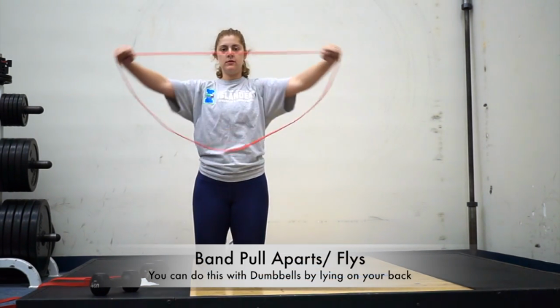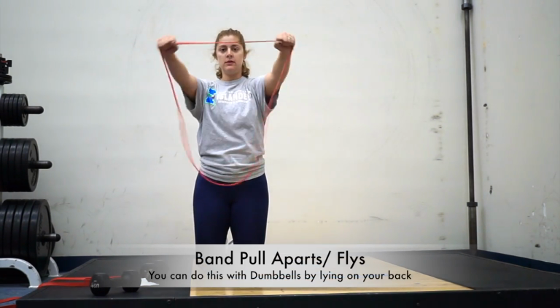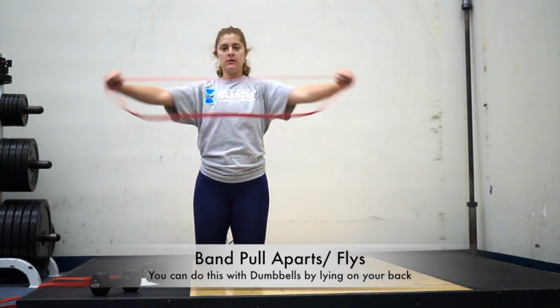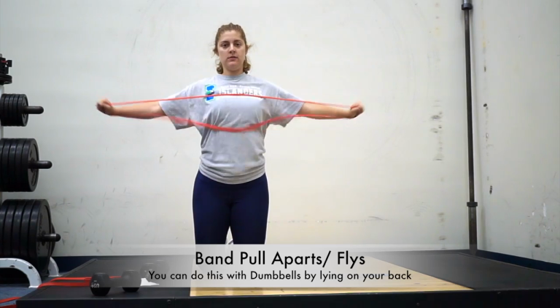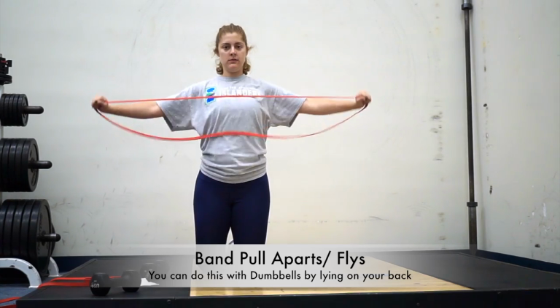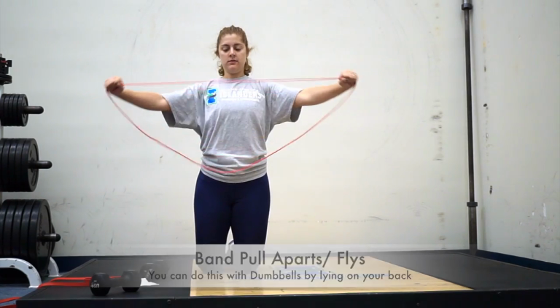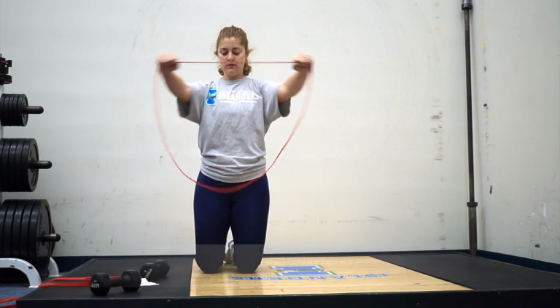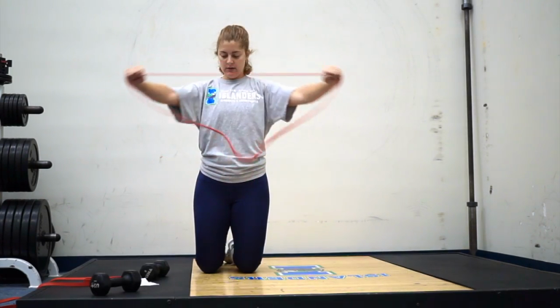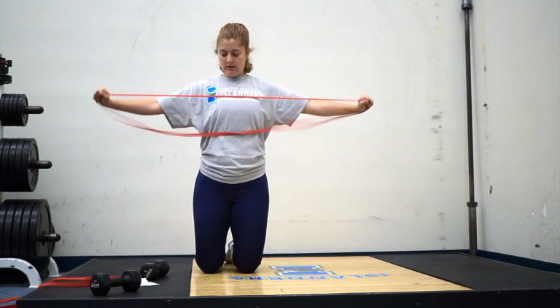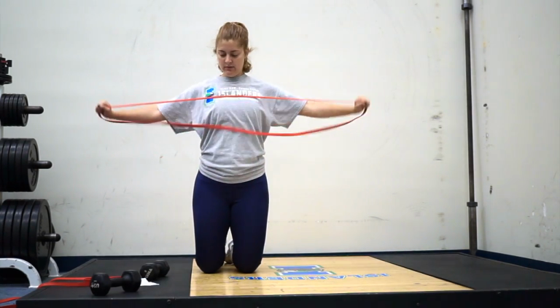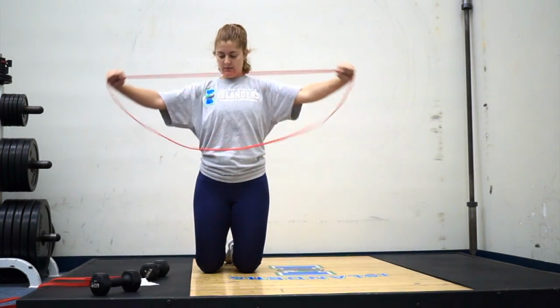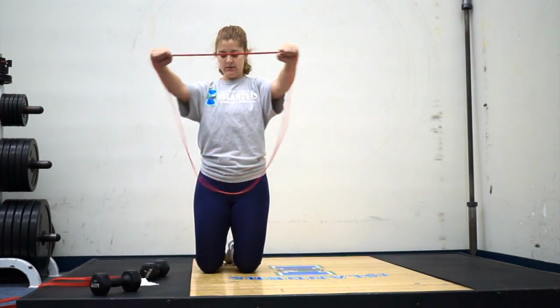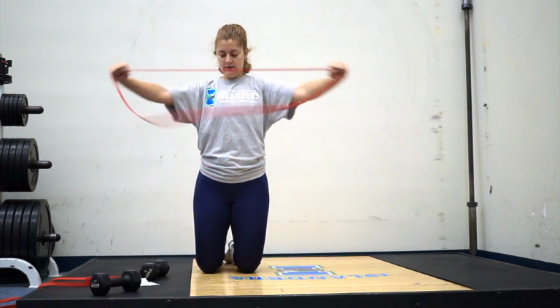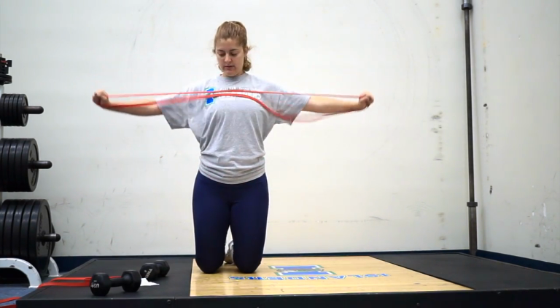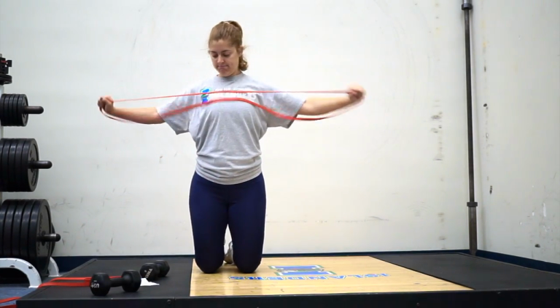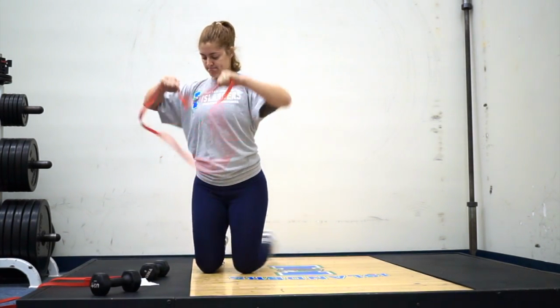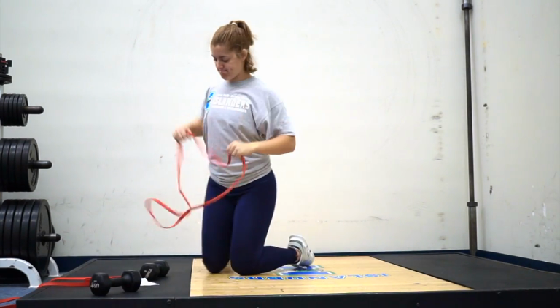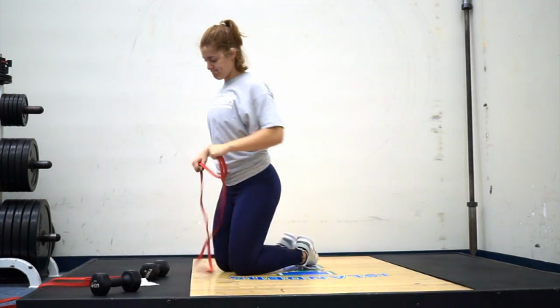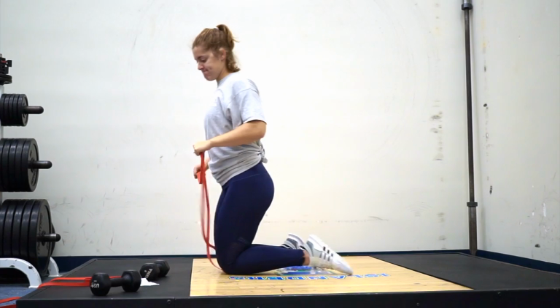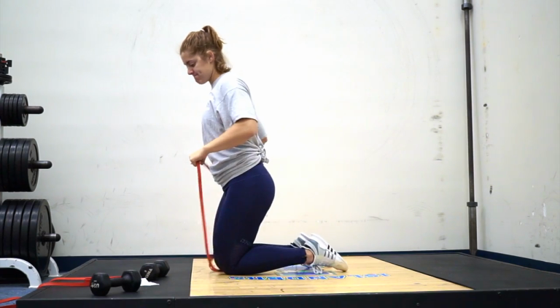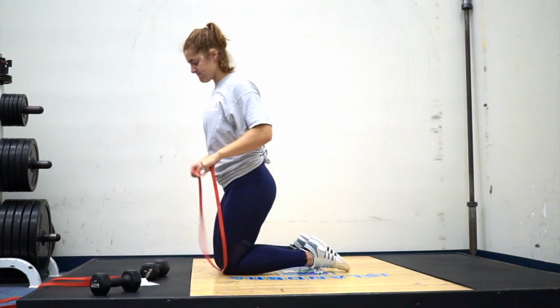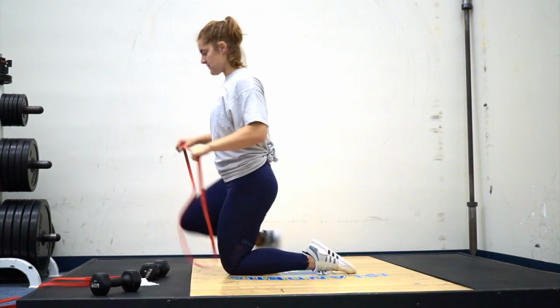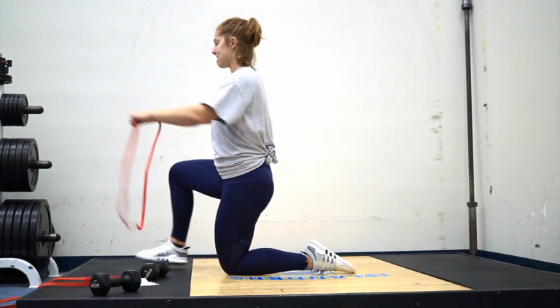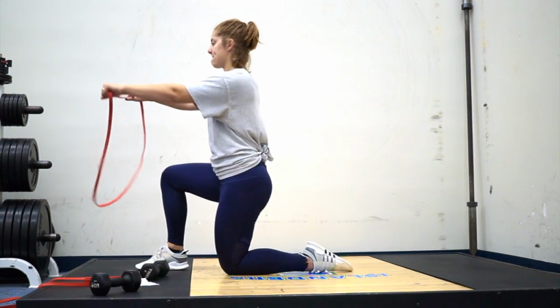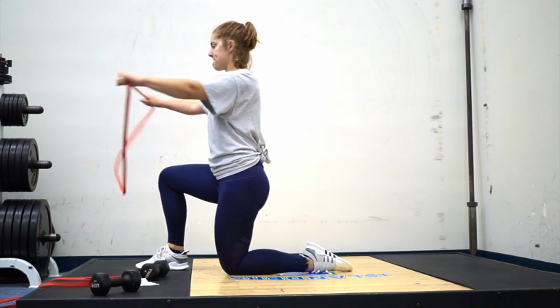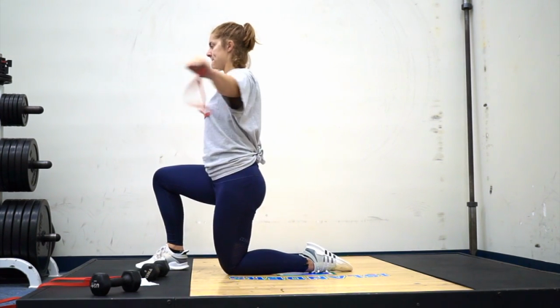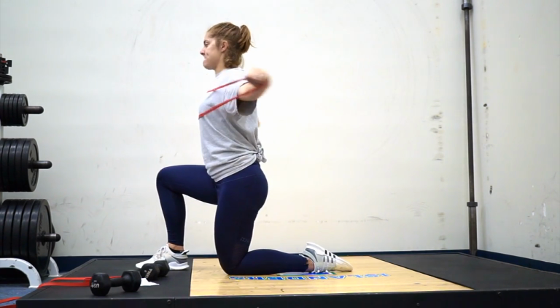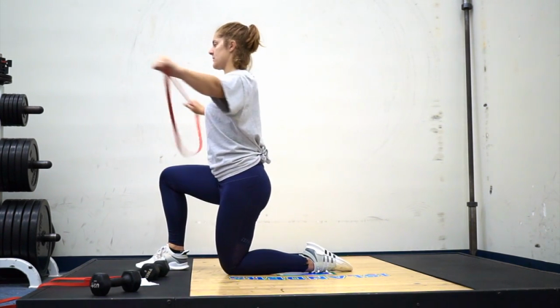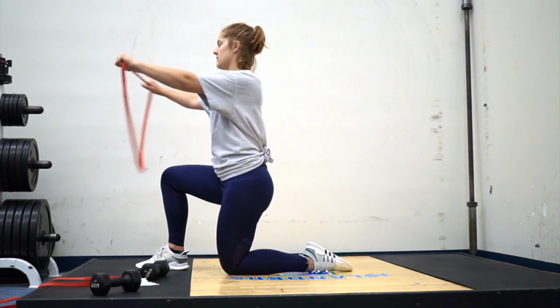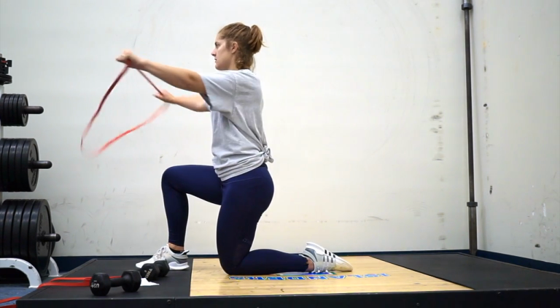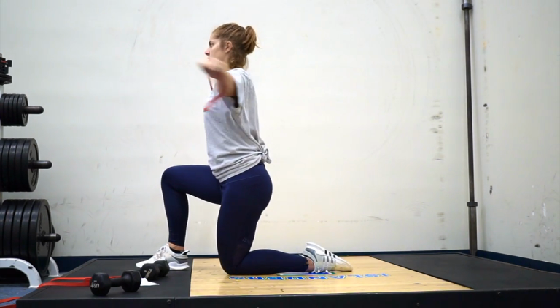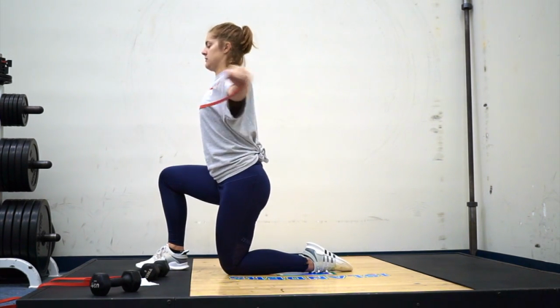Next are band pull-aparts, or you can lay down with dumbbells and do flies with your back on the ground. These are really great for your chest, rear delts, and back. You just have to have good form — draw your belly button in and have good posture.